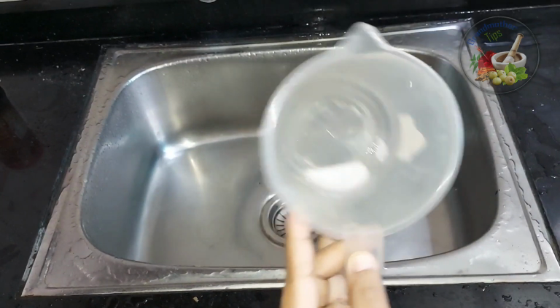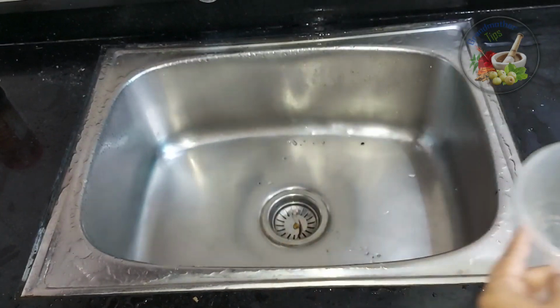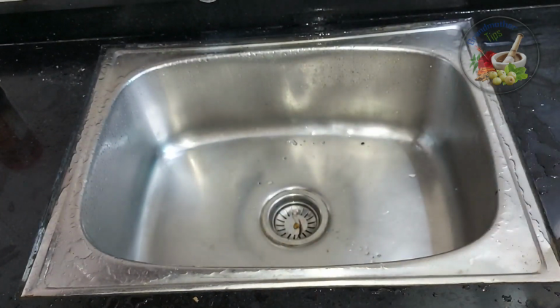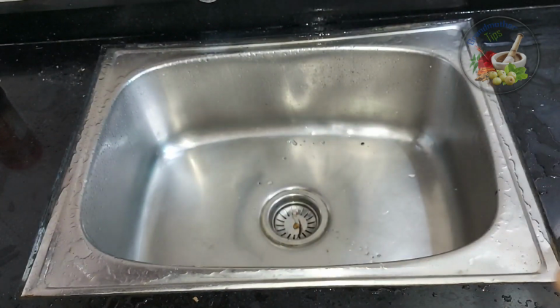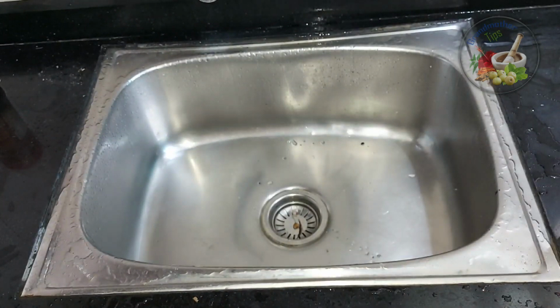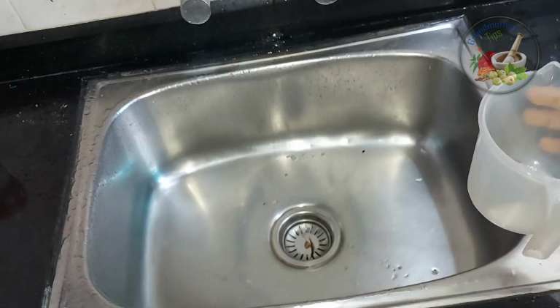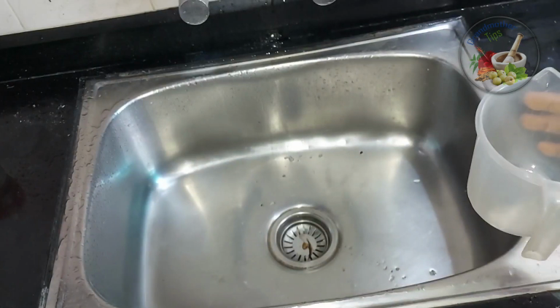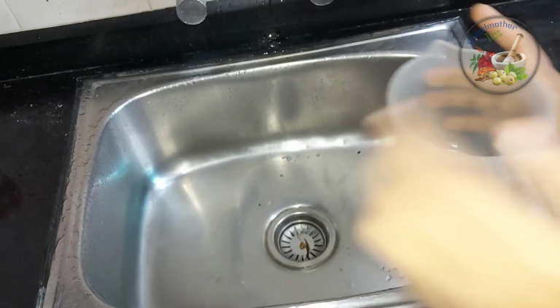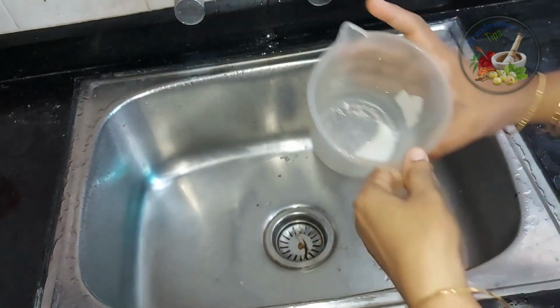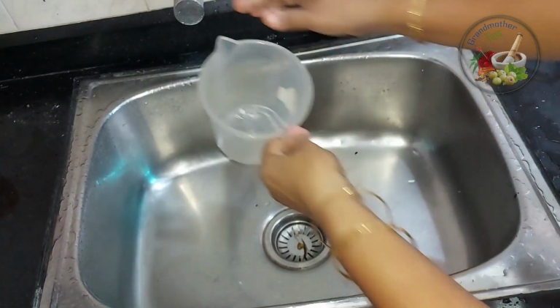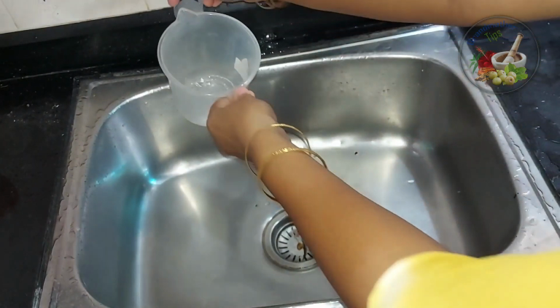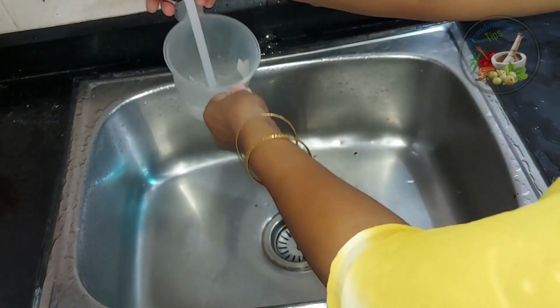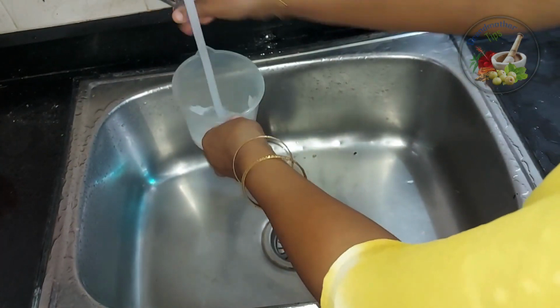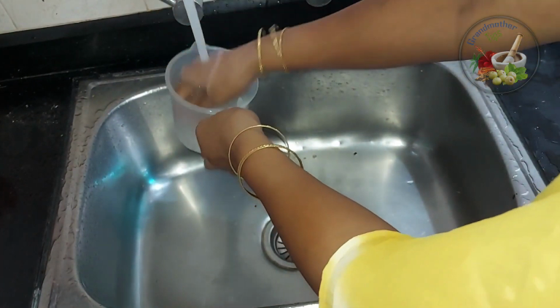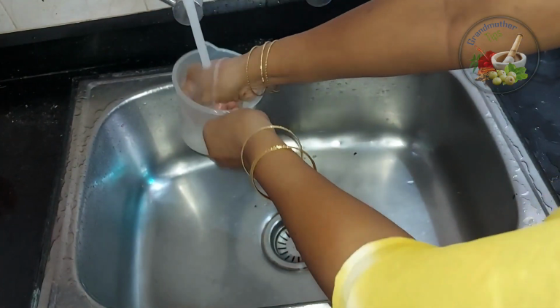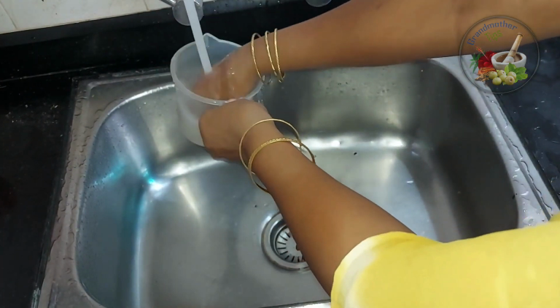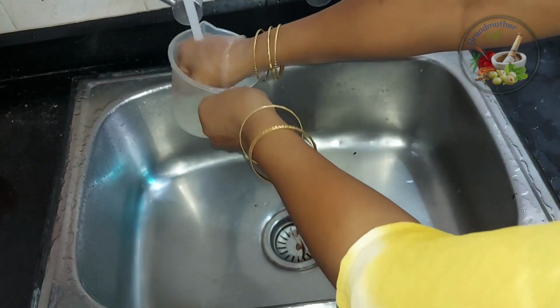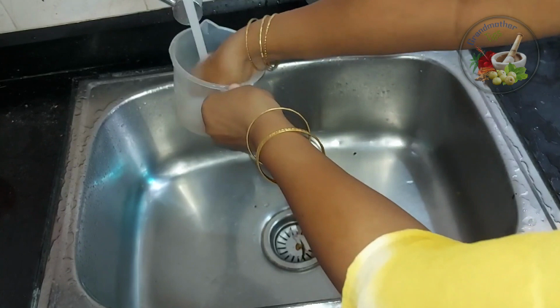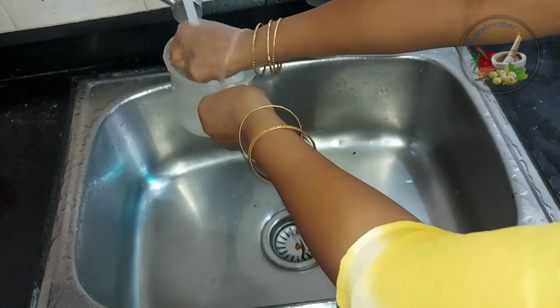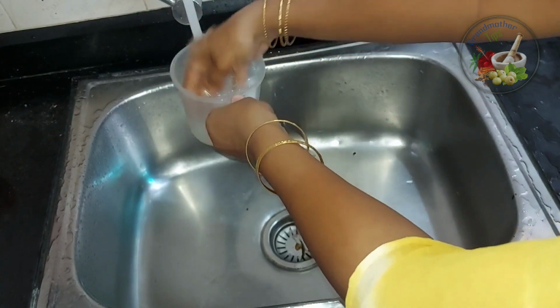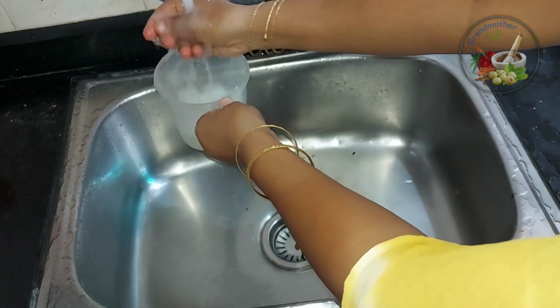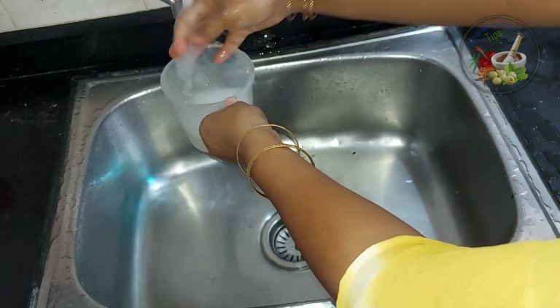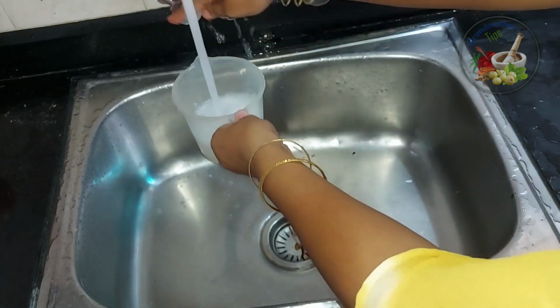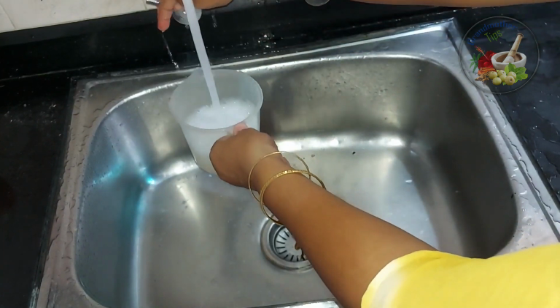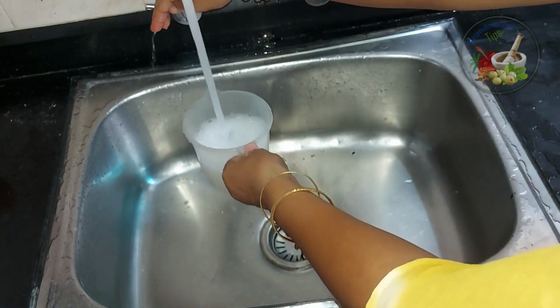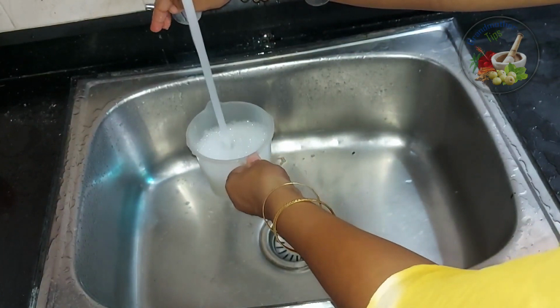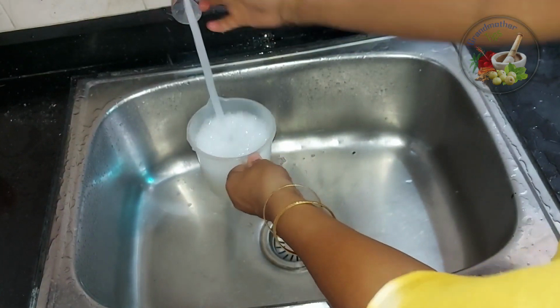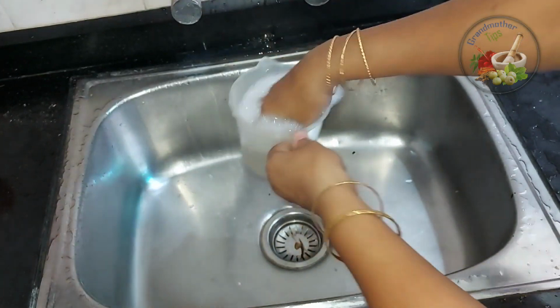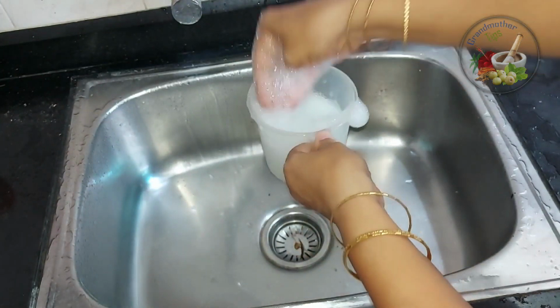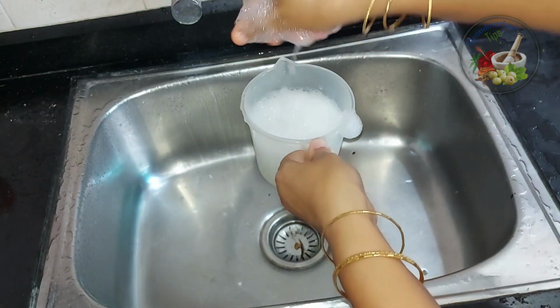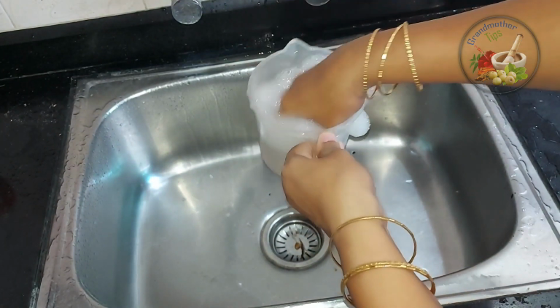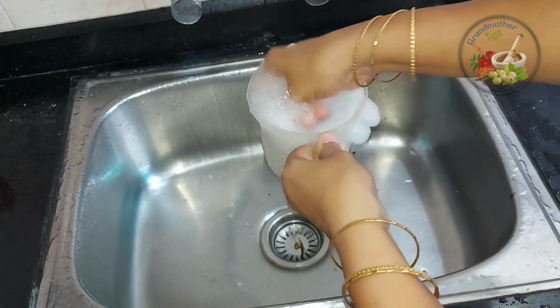I will mix it with soap. I will mix it with a little bit.